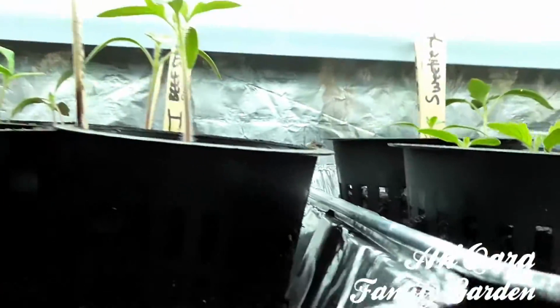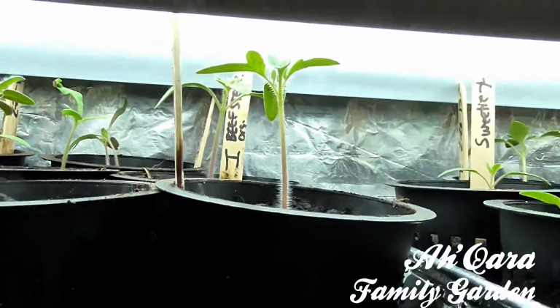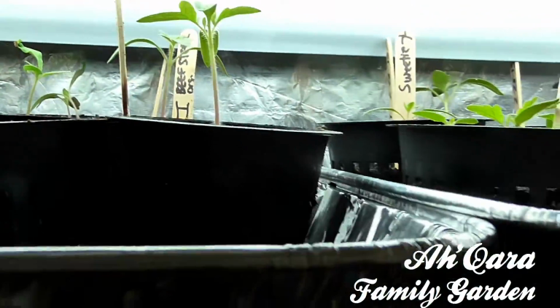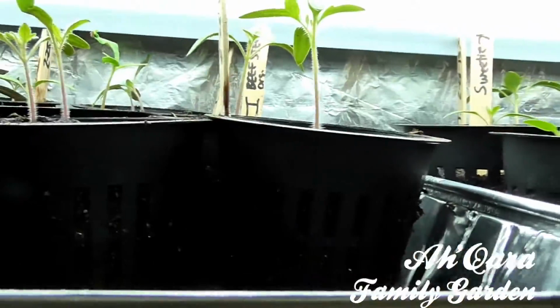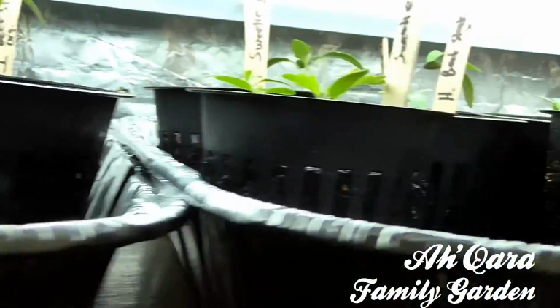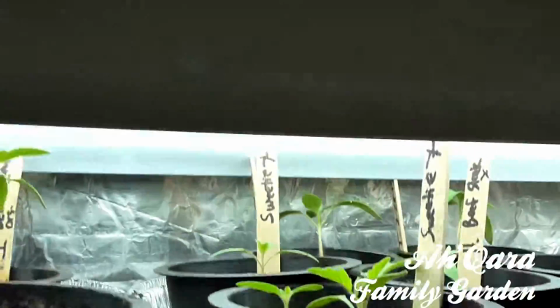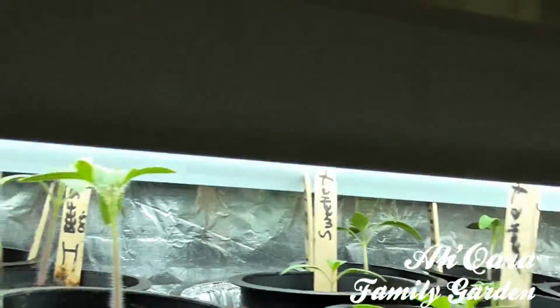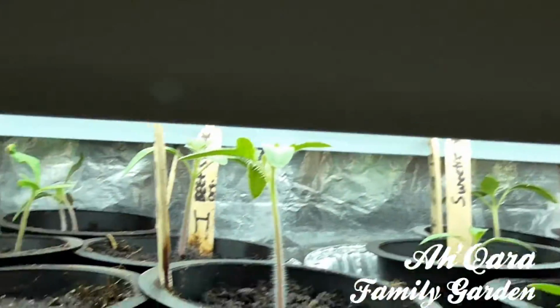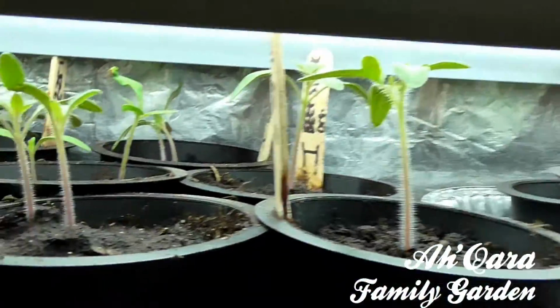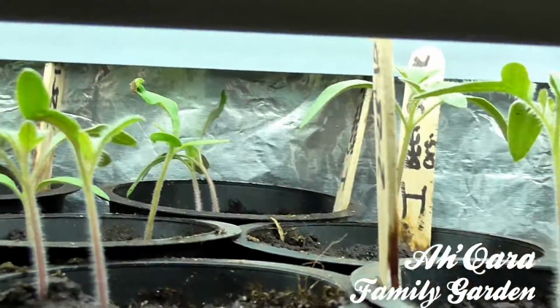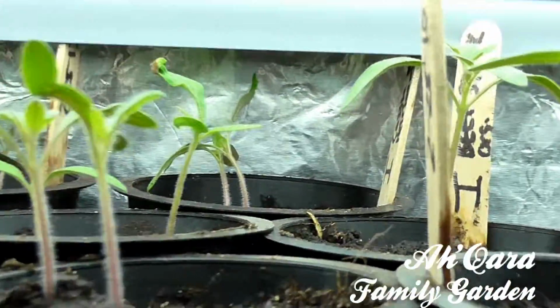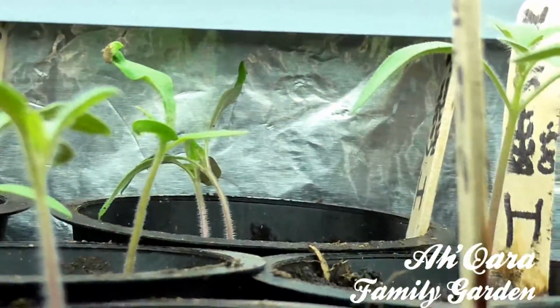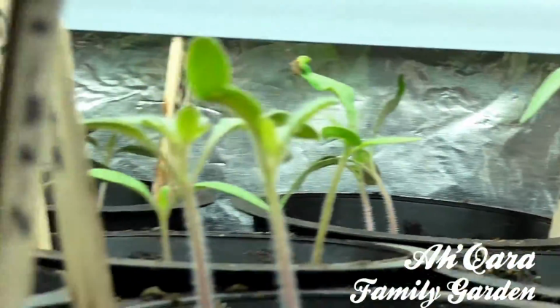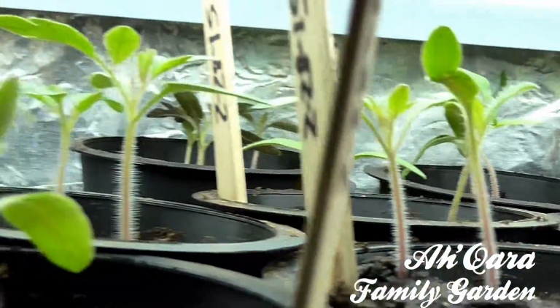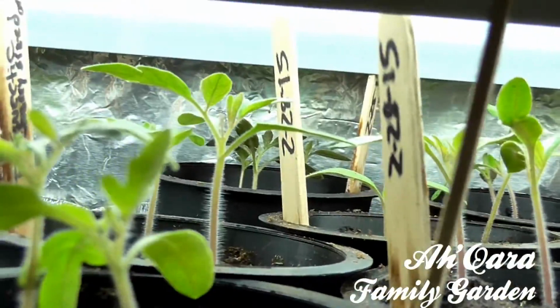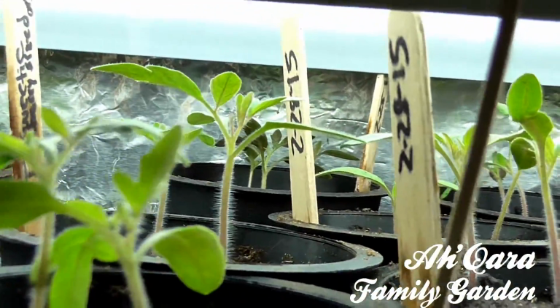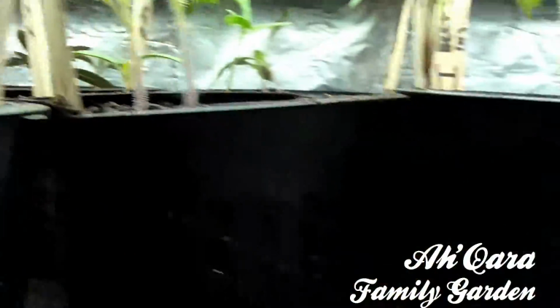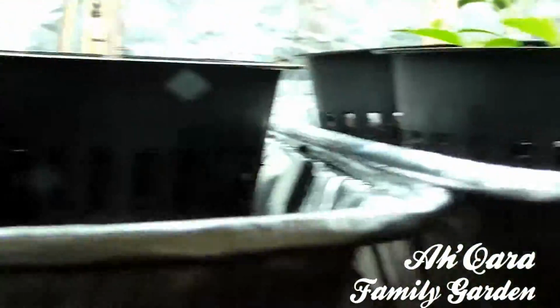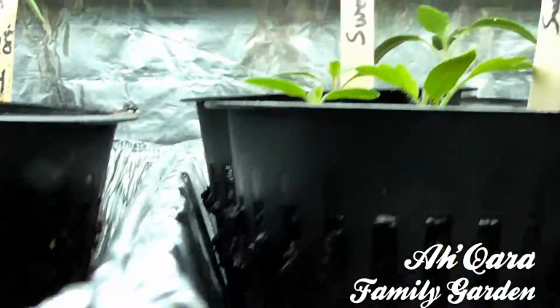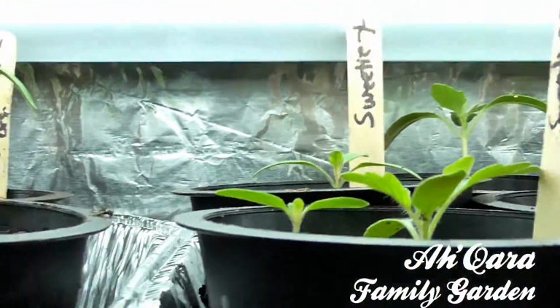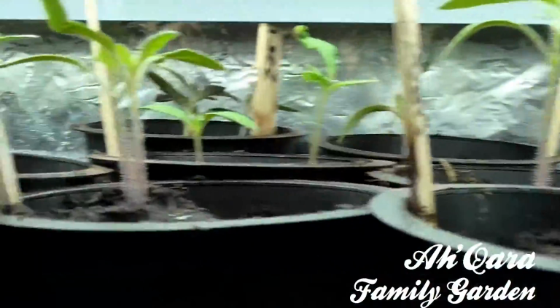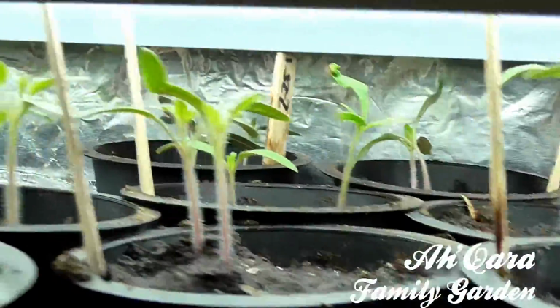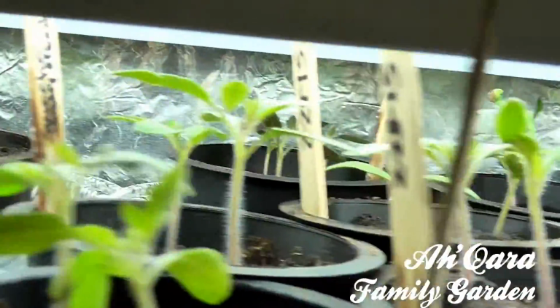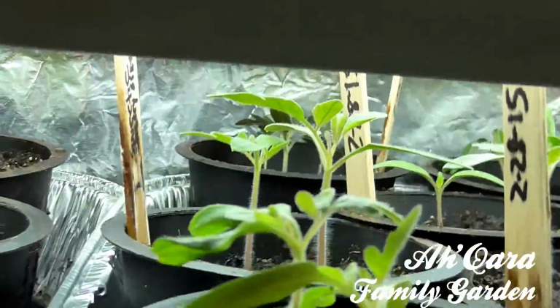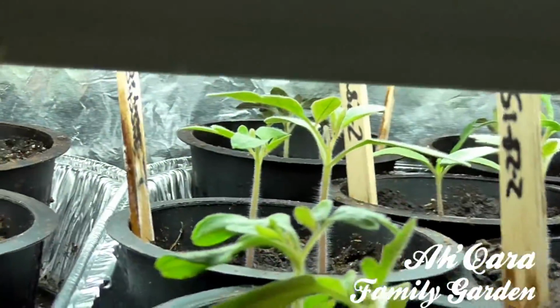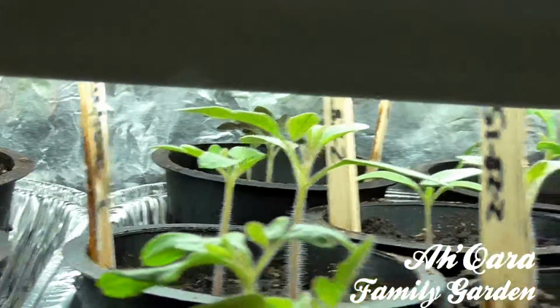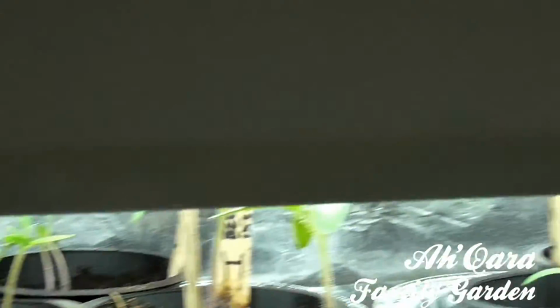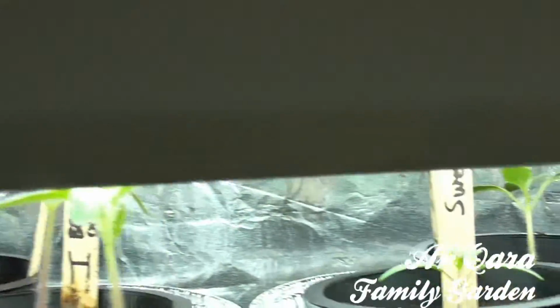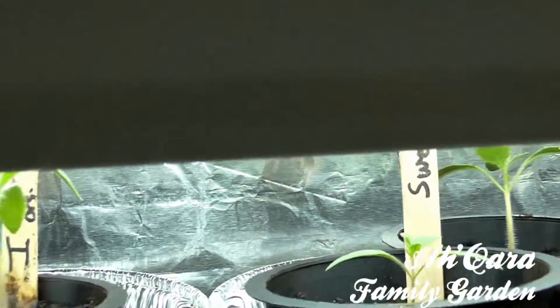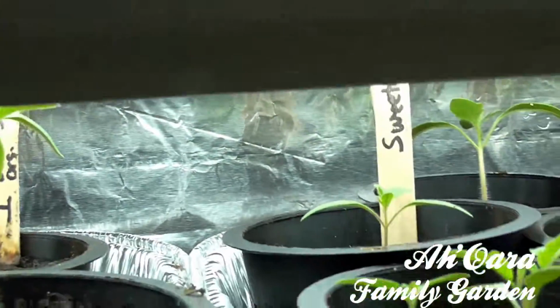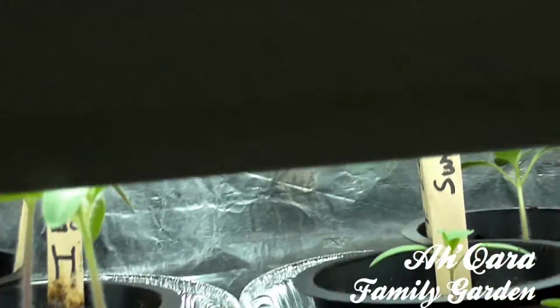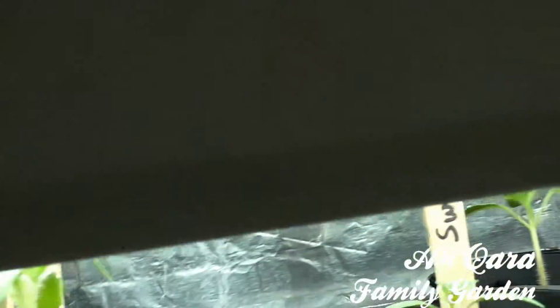What varieties we have? We have beefsteak up in here, Castle Rock, beefsteak, Castle Rock, and them sweetie little joints. And they doing good.